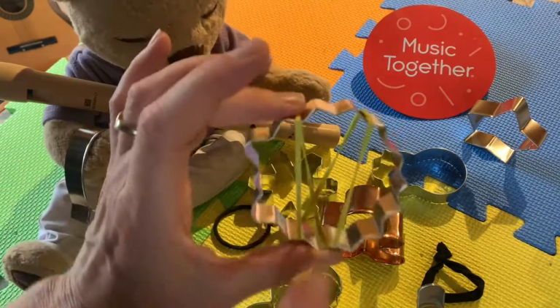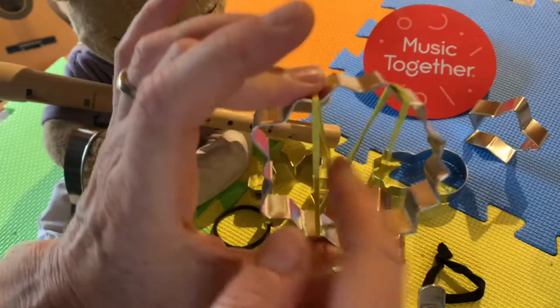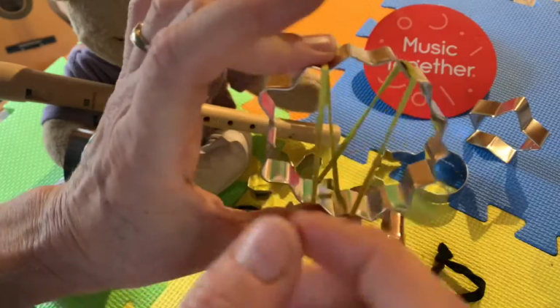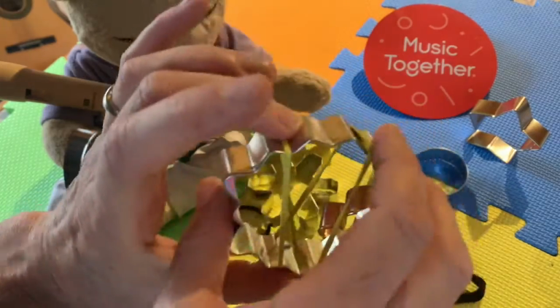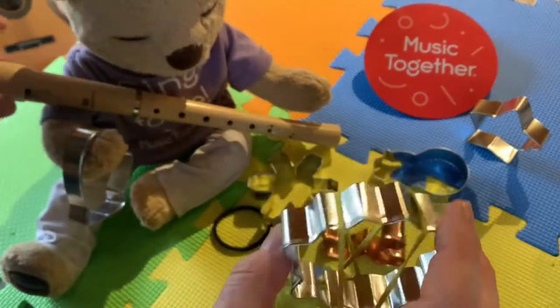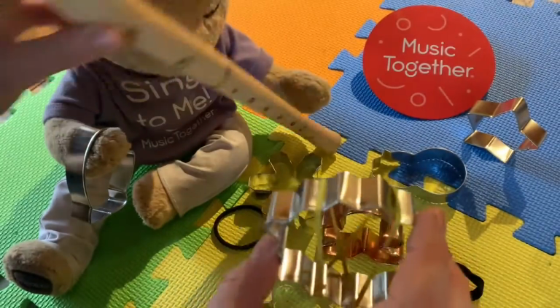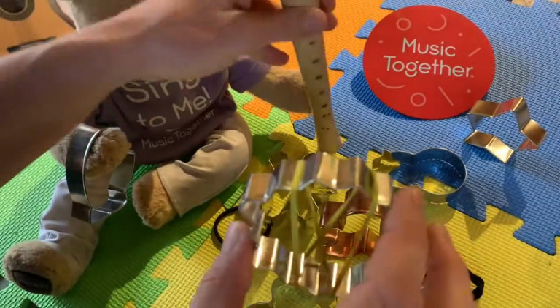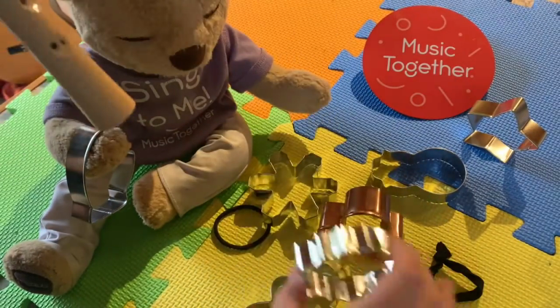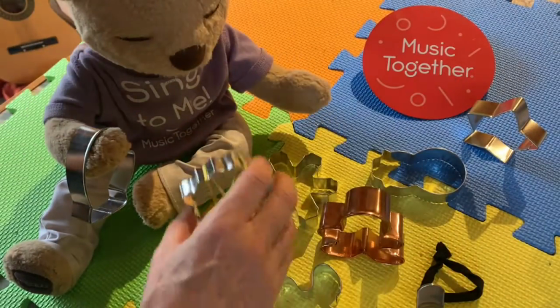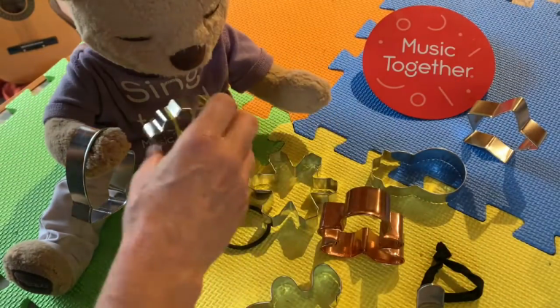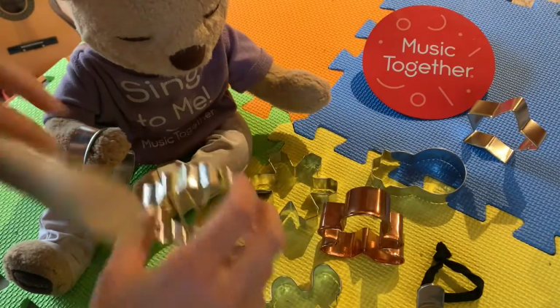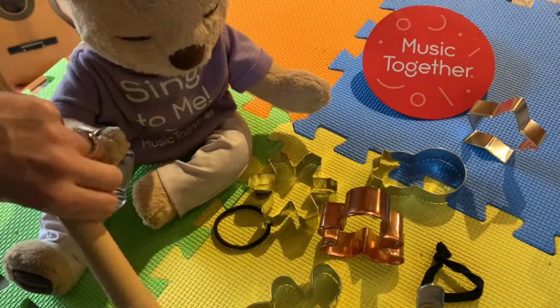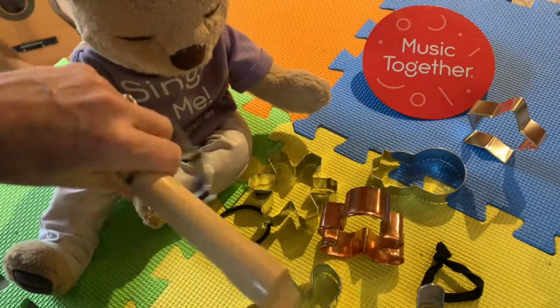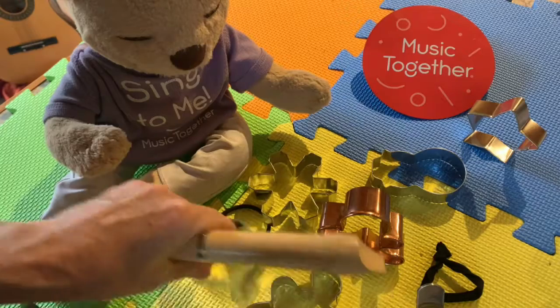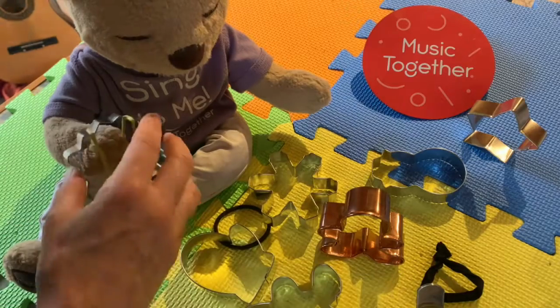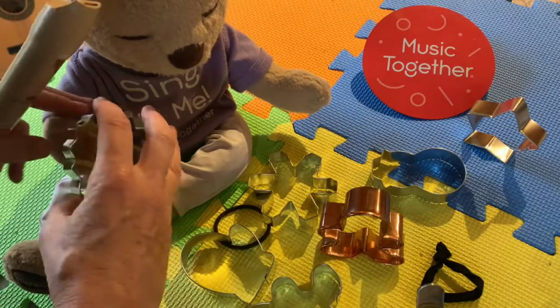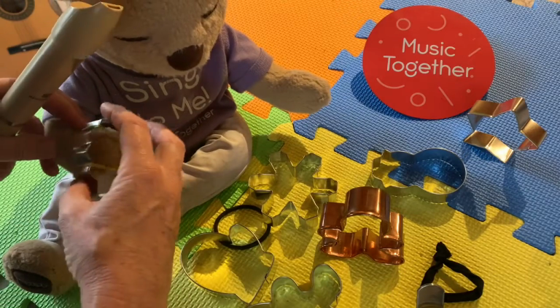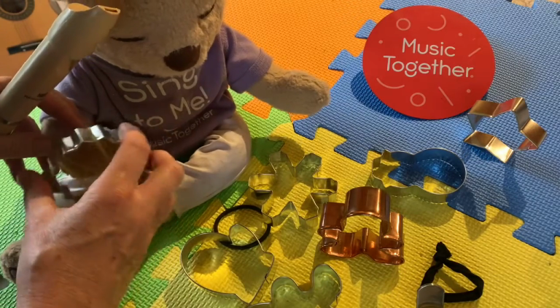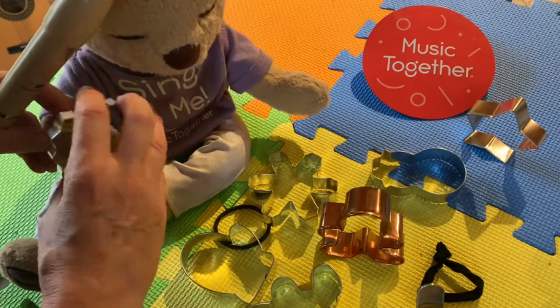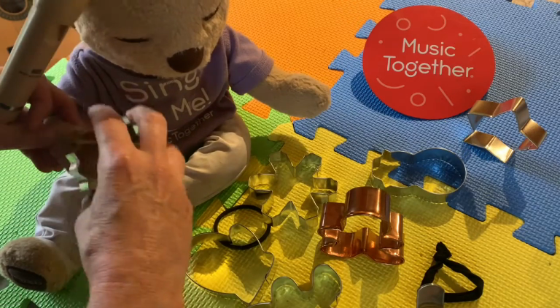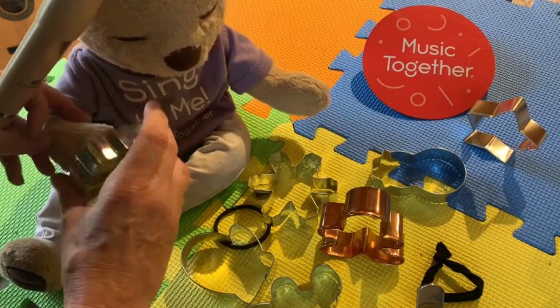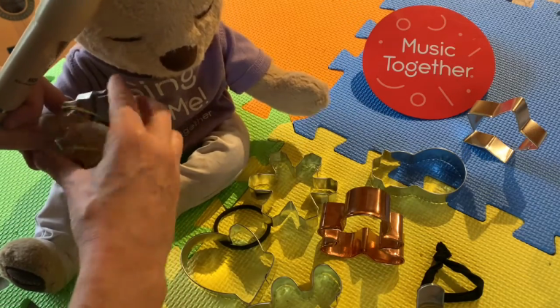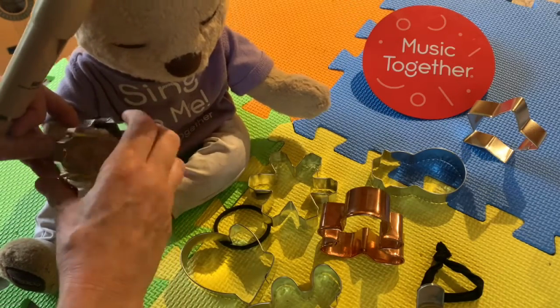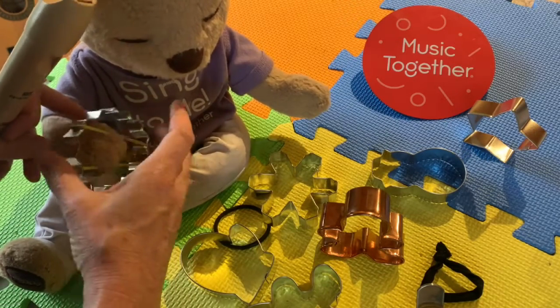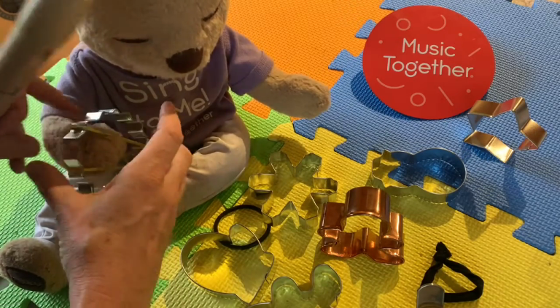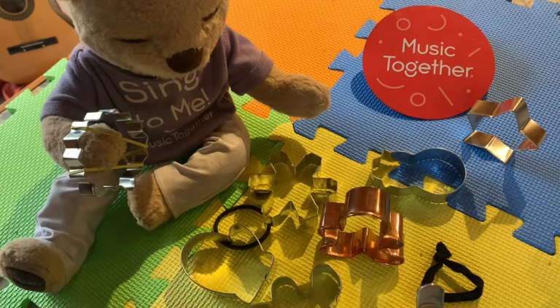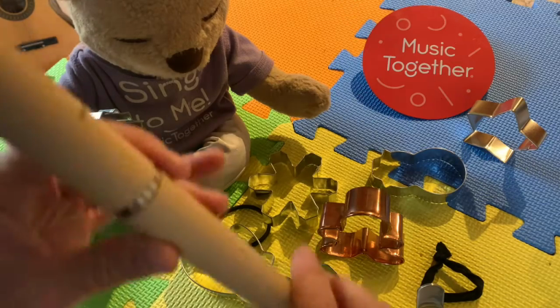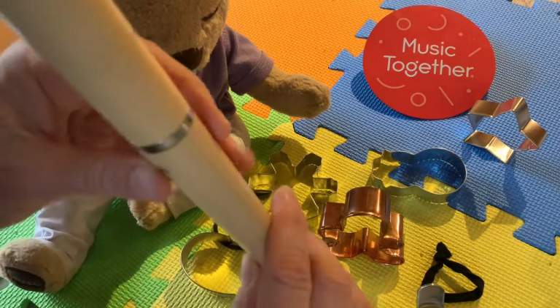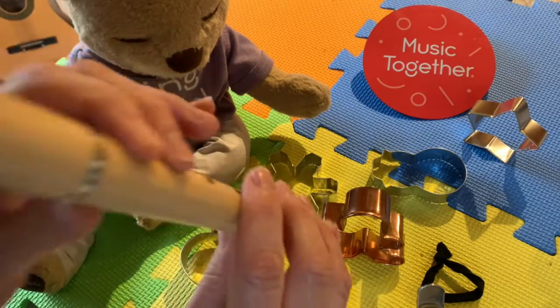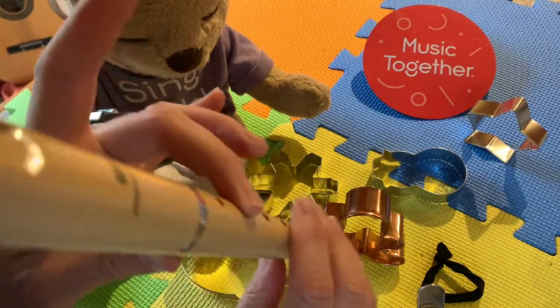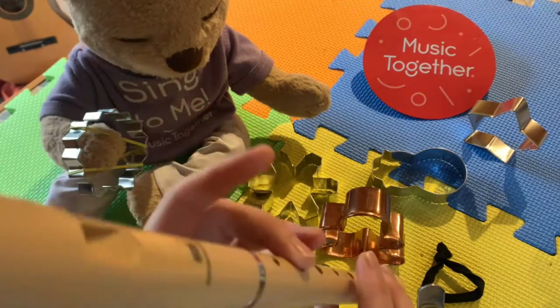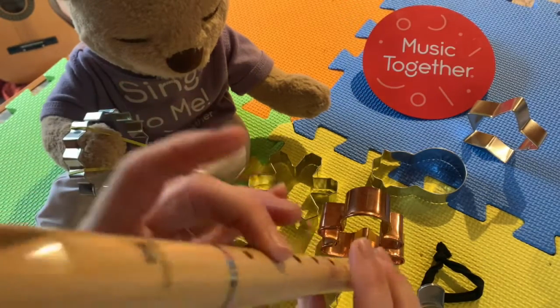All right, you get your cookie cutter banjos going — and teddy, will you play this one? Here you go bud. Nice, good work buddy! All right, and then I will play my recorder and you can help me play a thing.